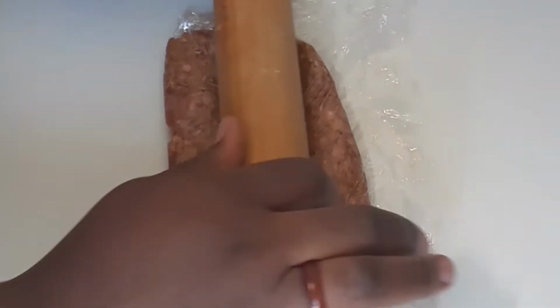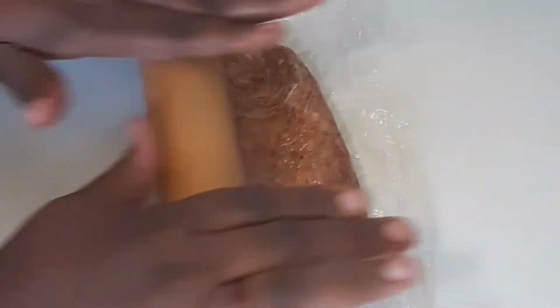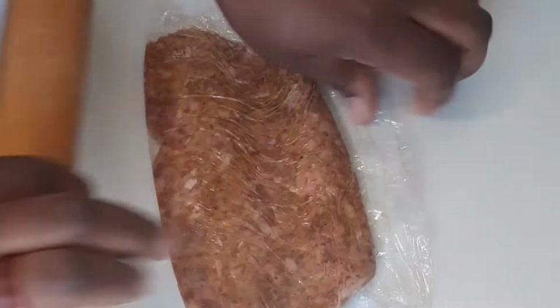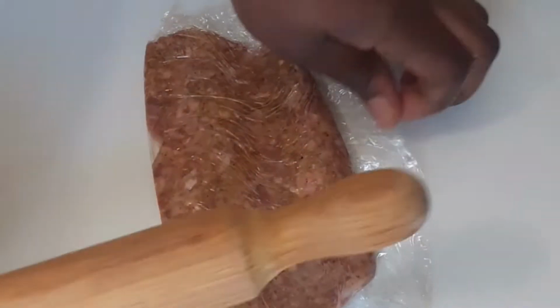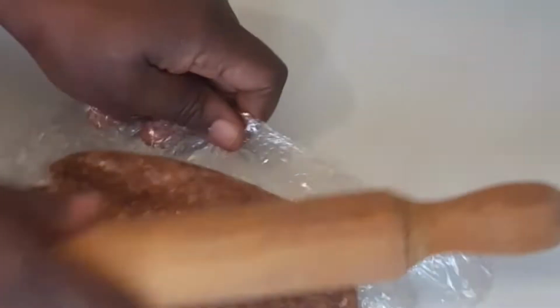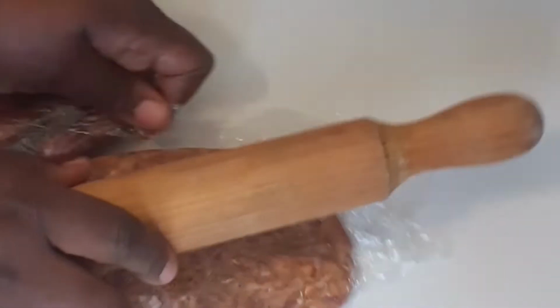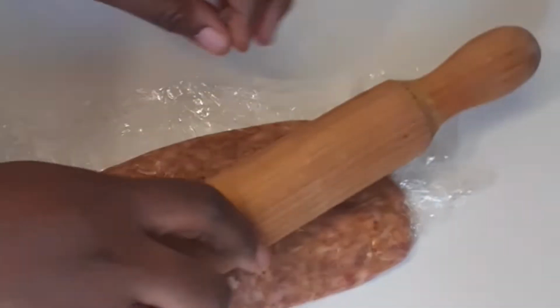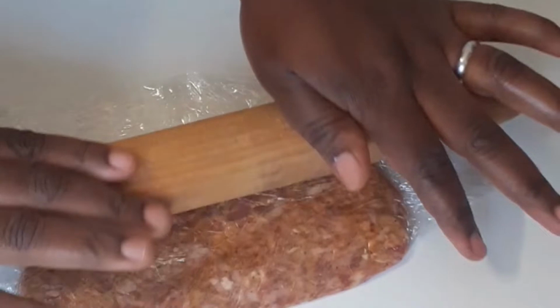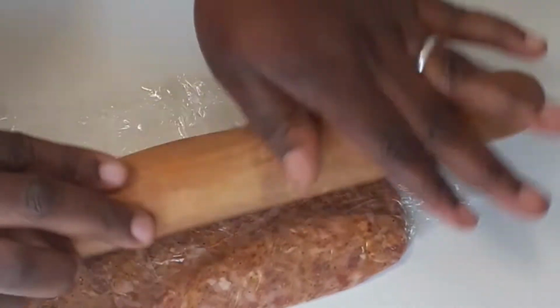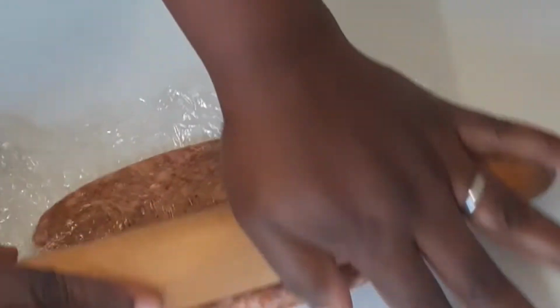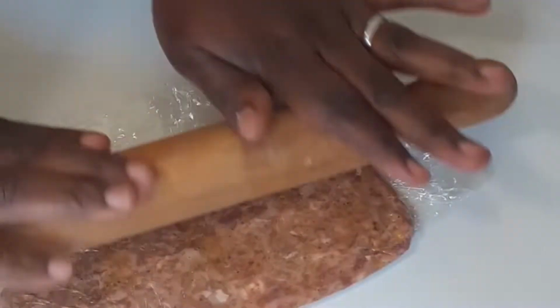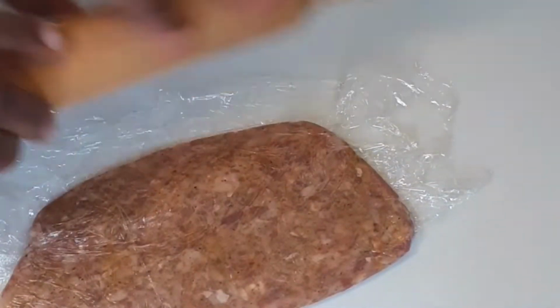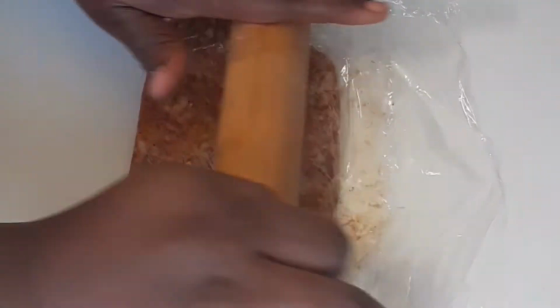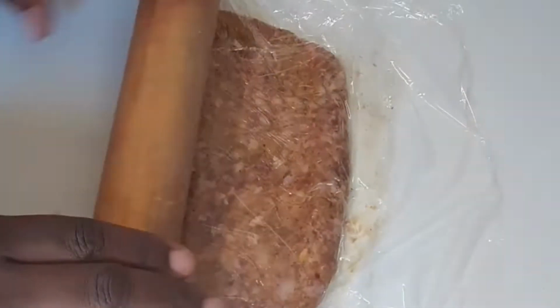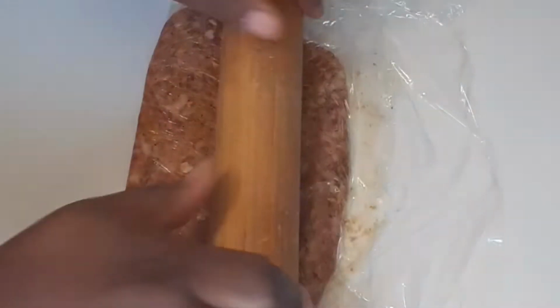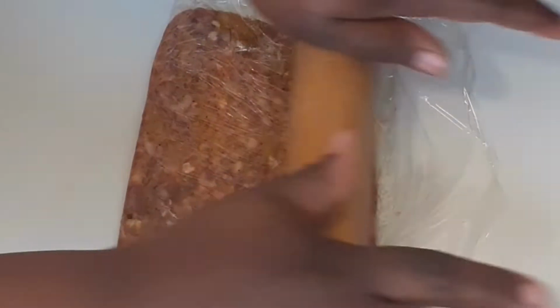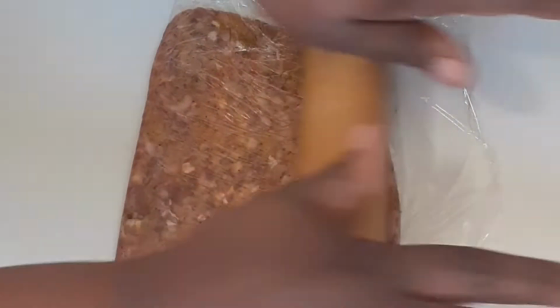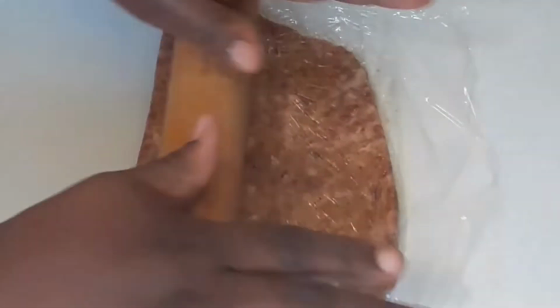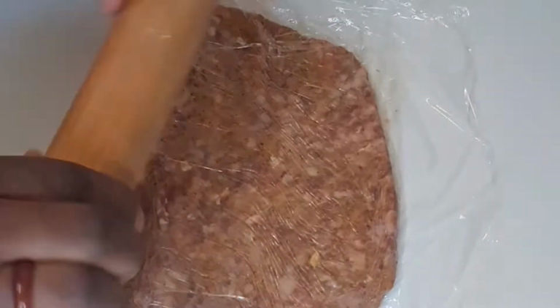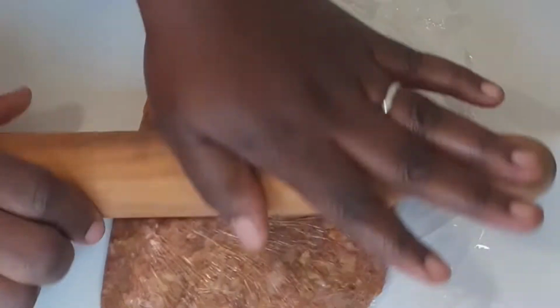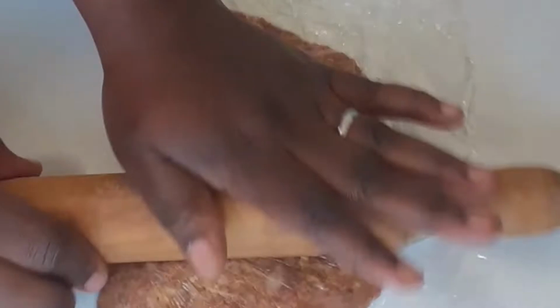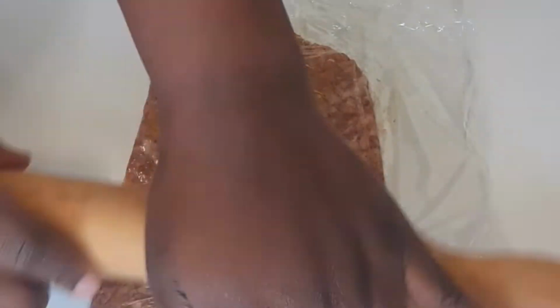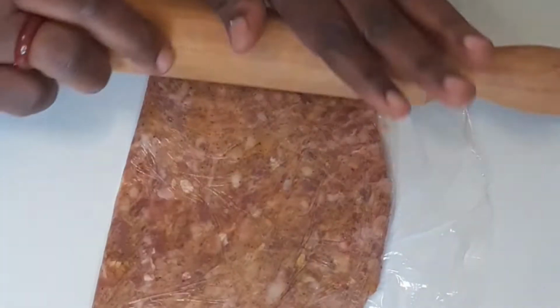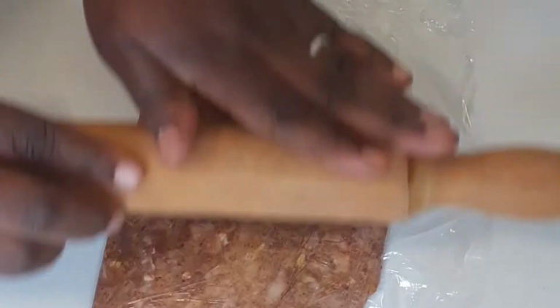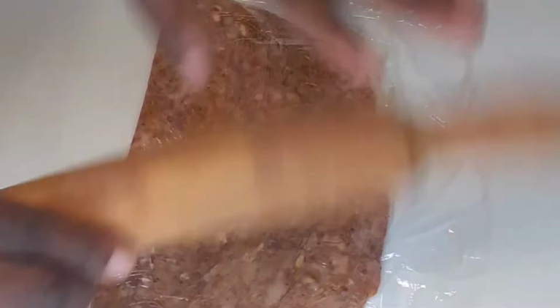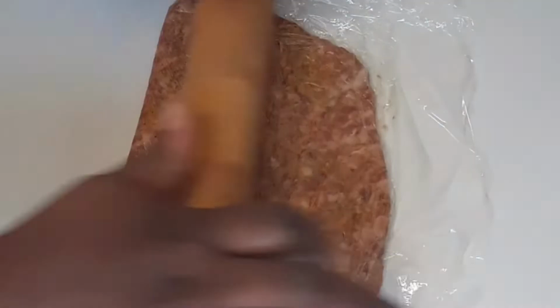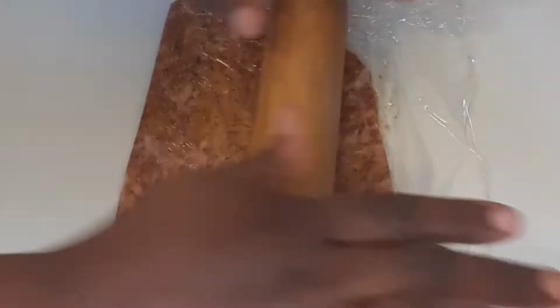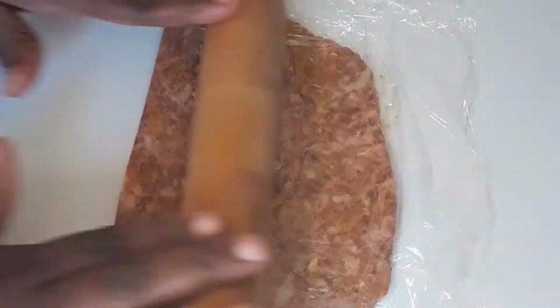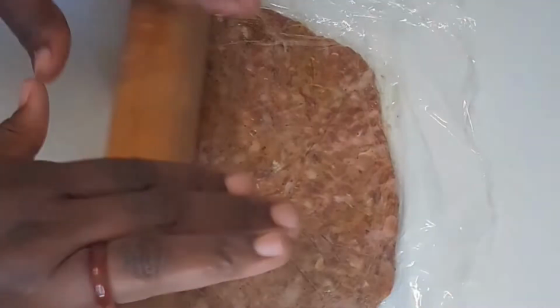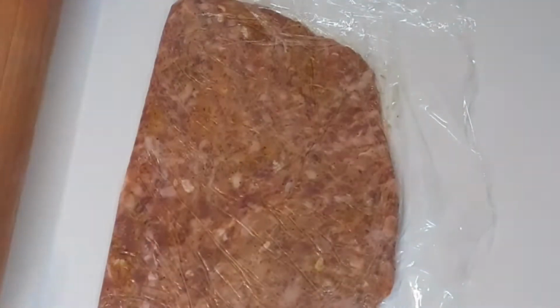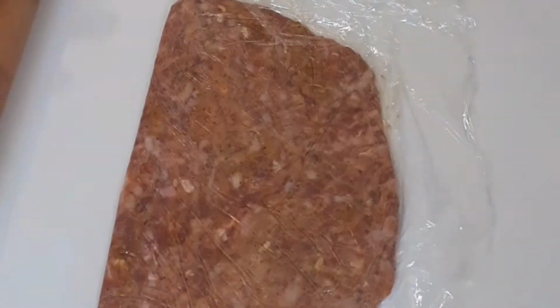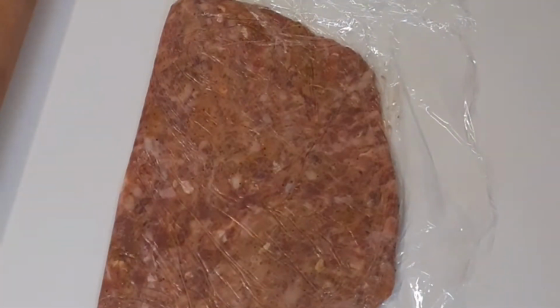I'm using the rolling pin to roll it out, but it's not compulsory to use a rolling pin. I also use my hand. In the next one I'm going to use my hand so you can see how to spread it out by hand.